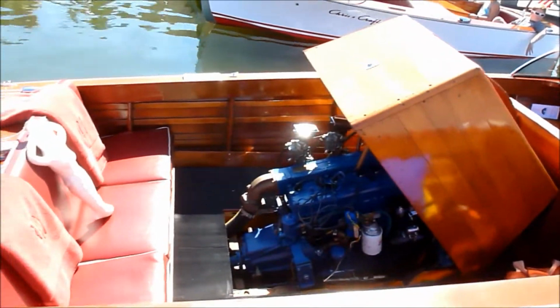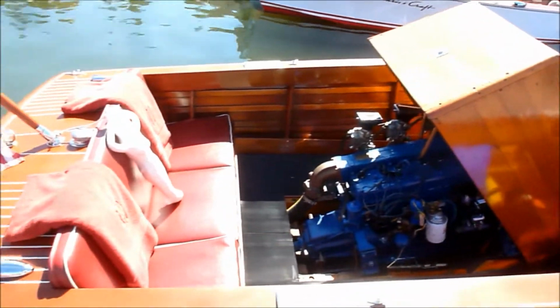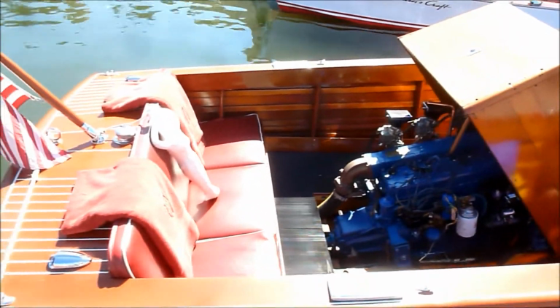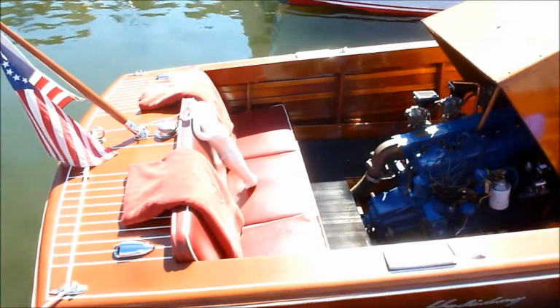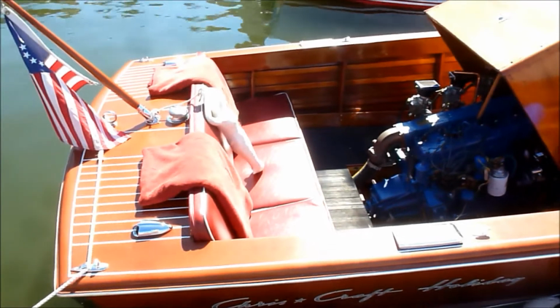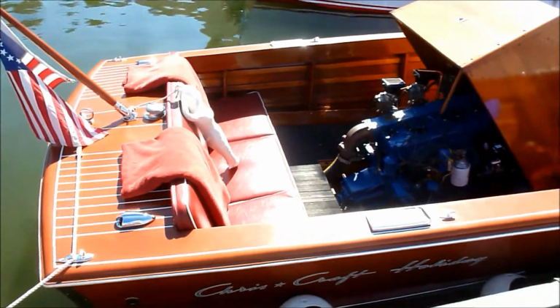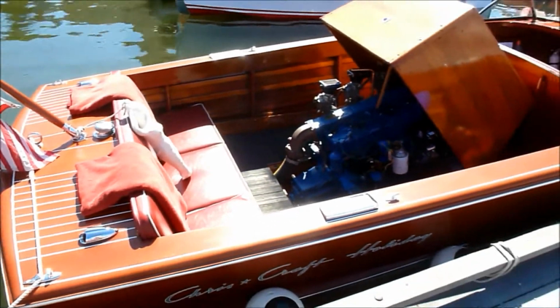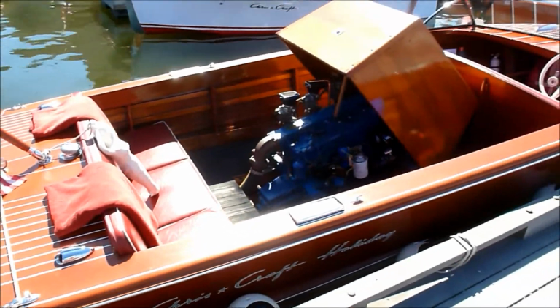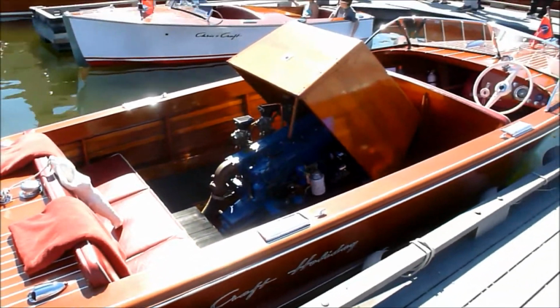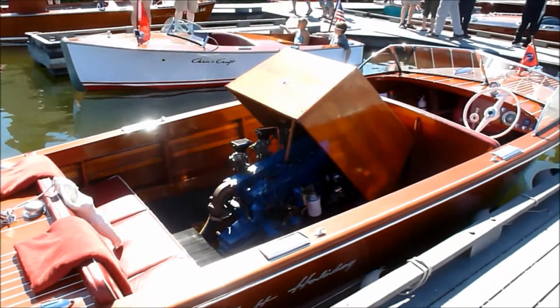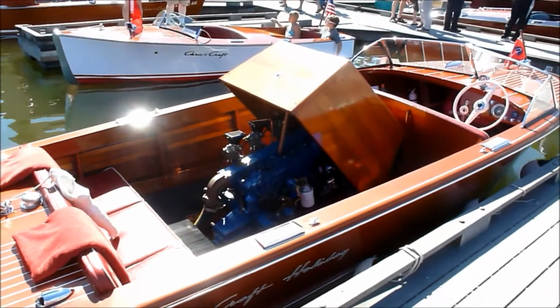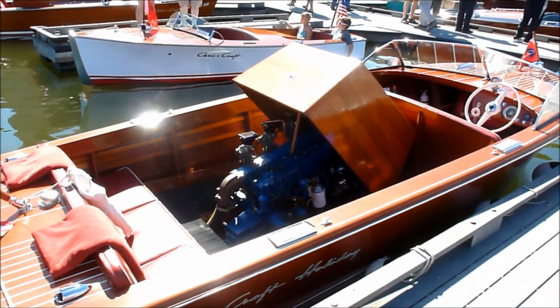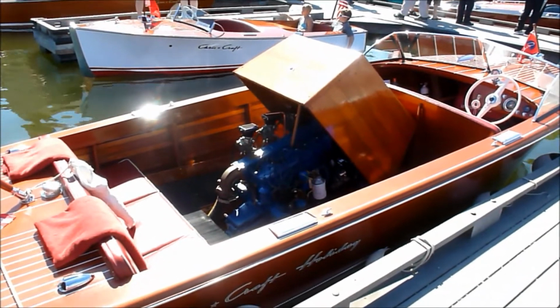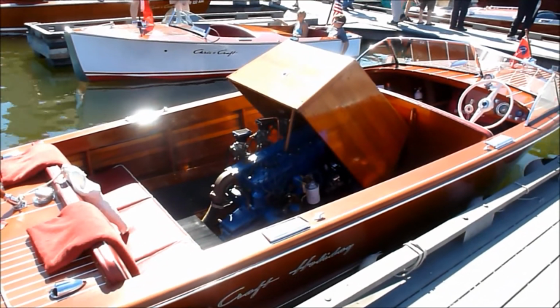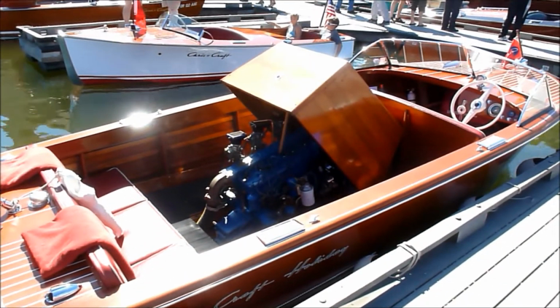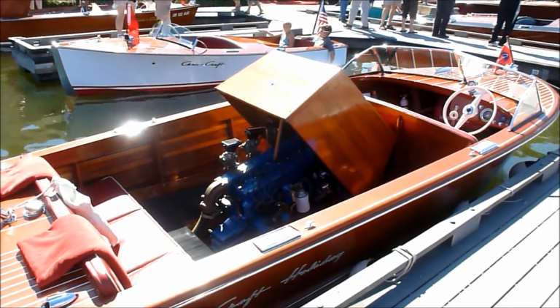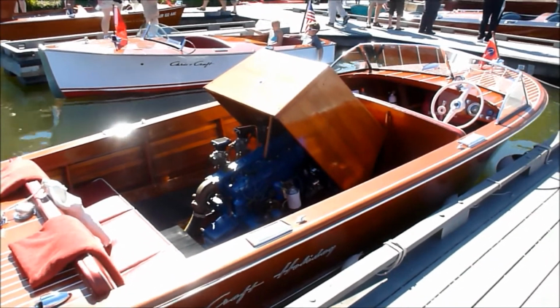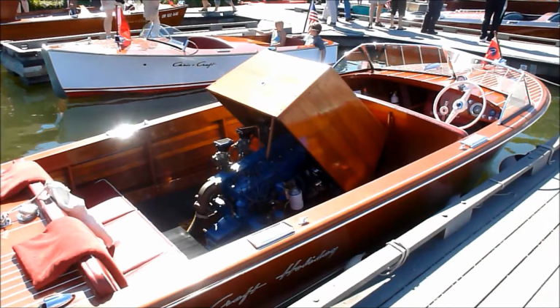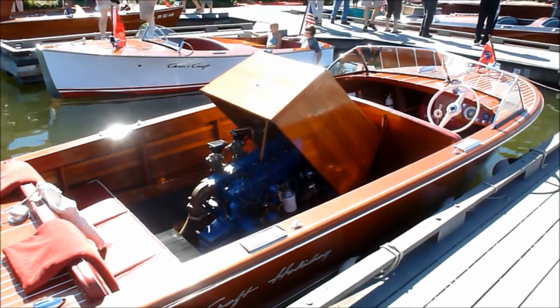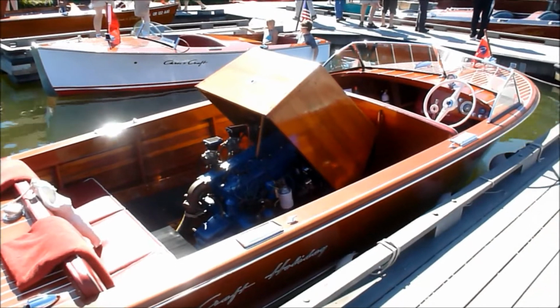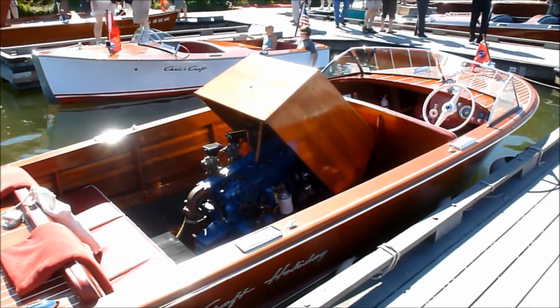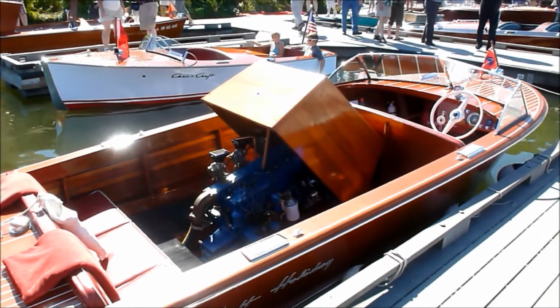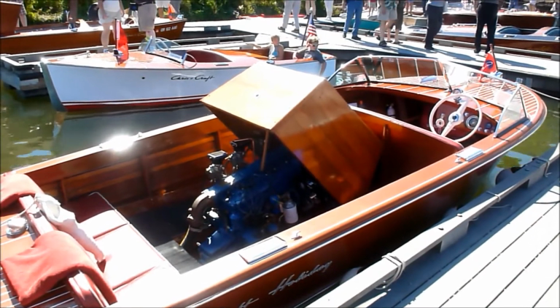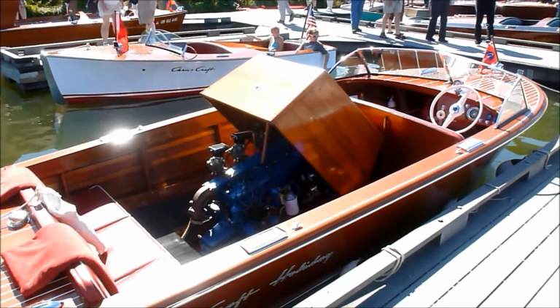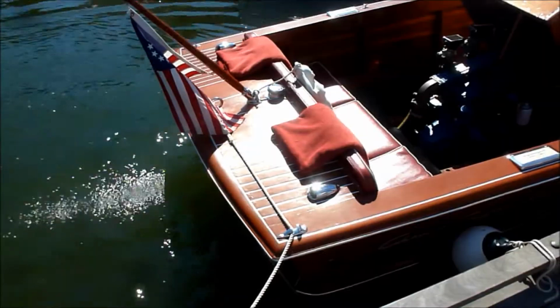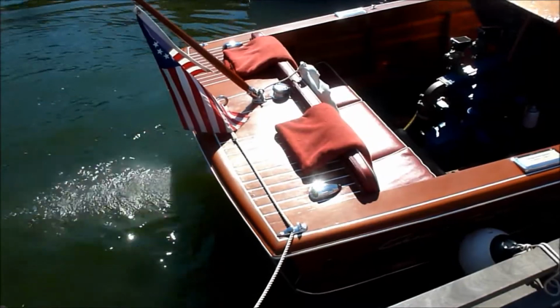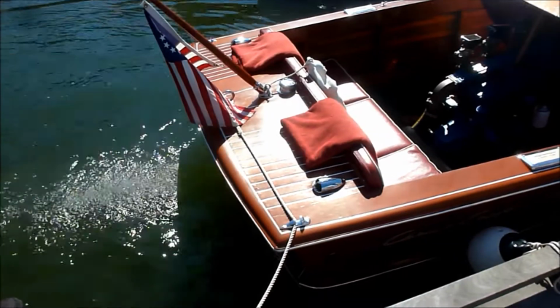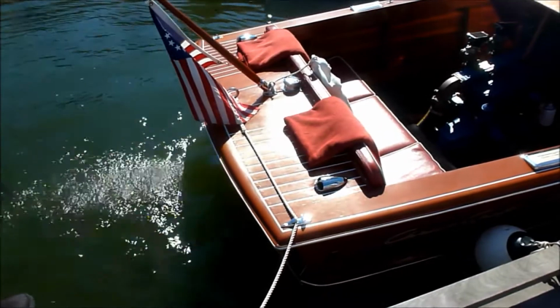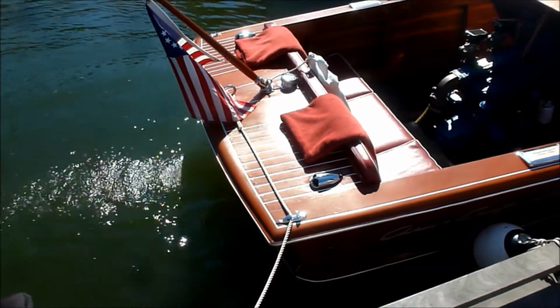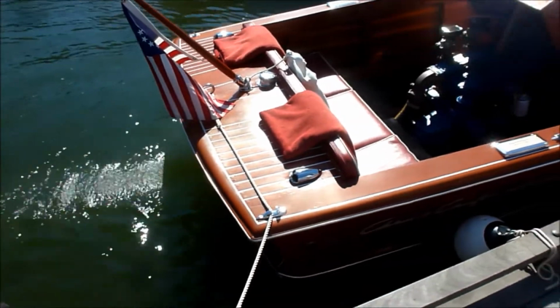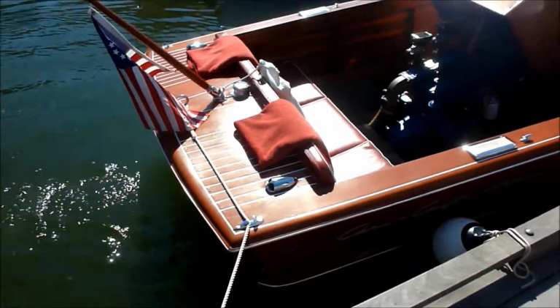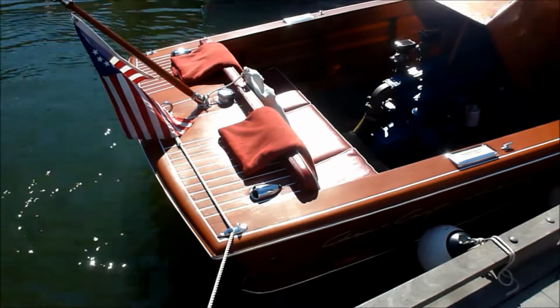I don't ever like to run or ride at full RPM, but it gets up to about 3800 RPM, and I think if I left it there for long enough it will hit that.